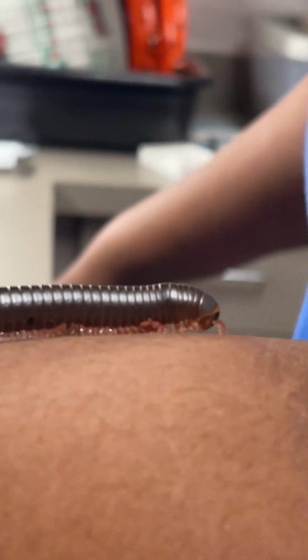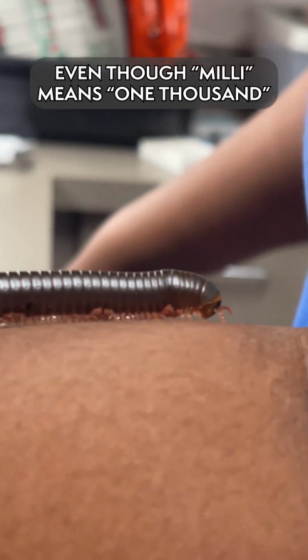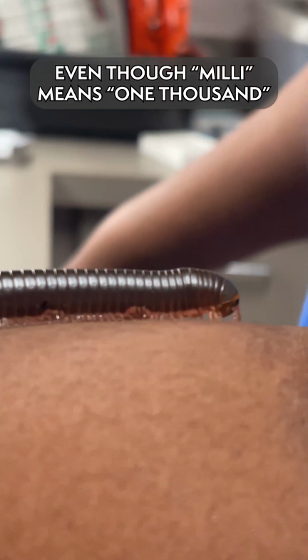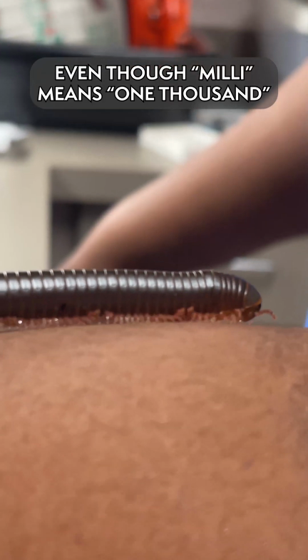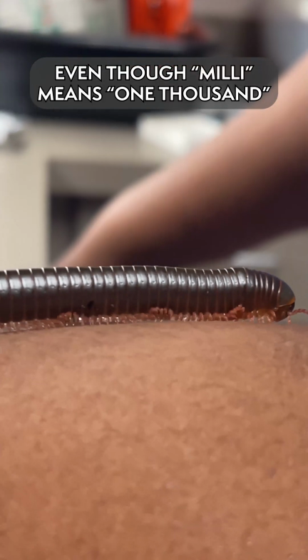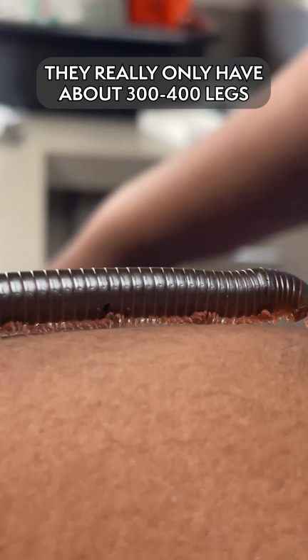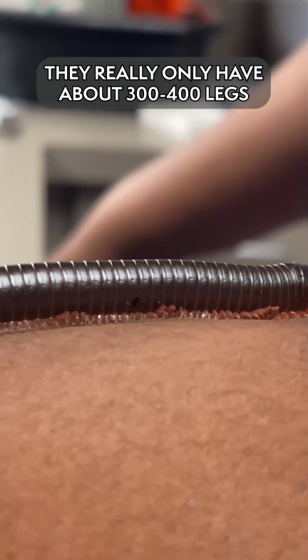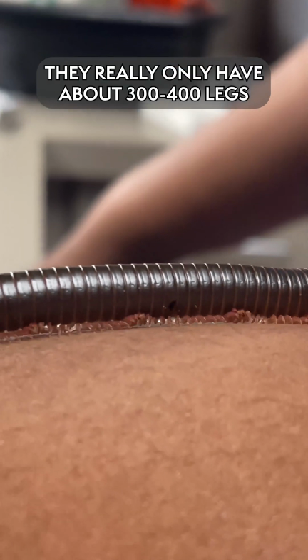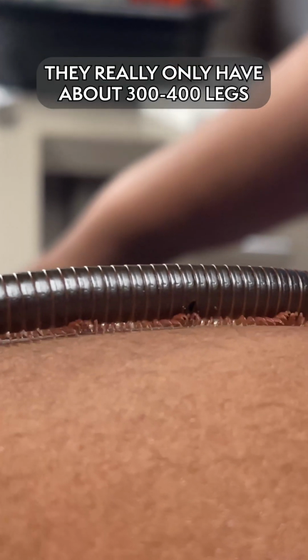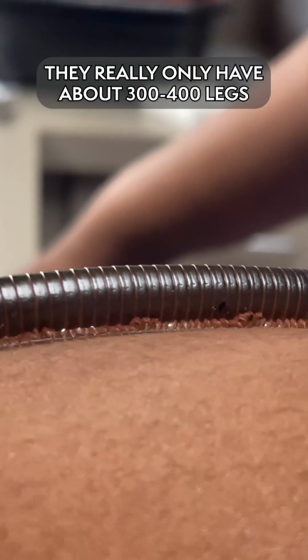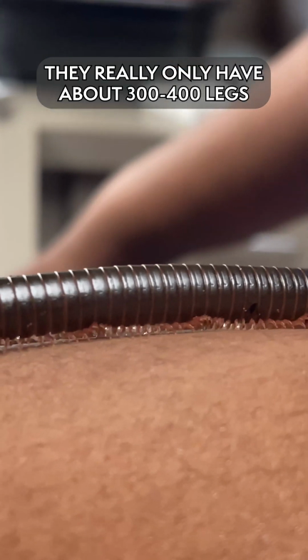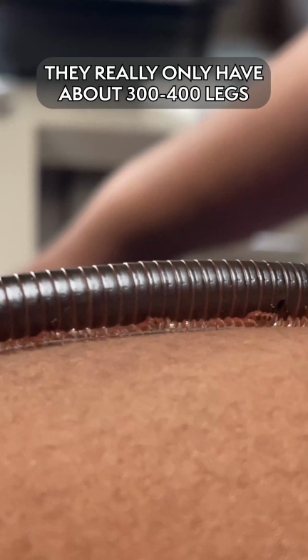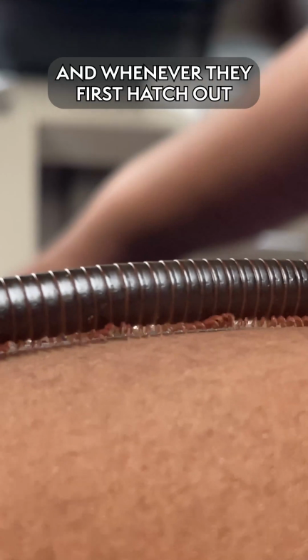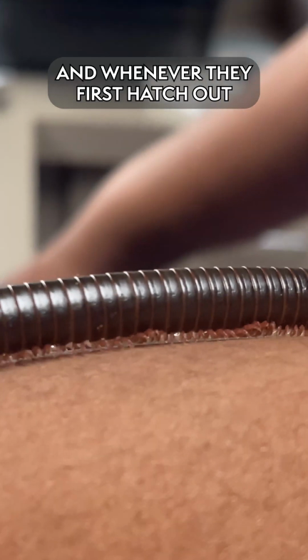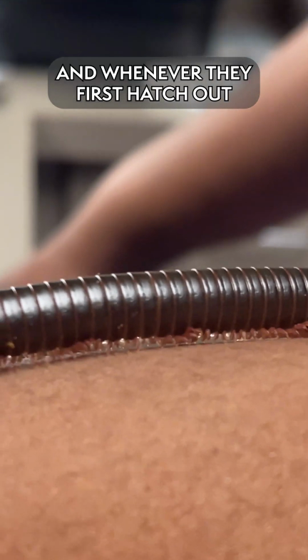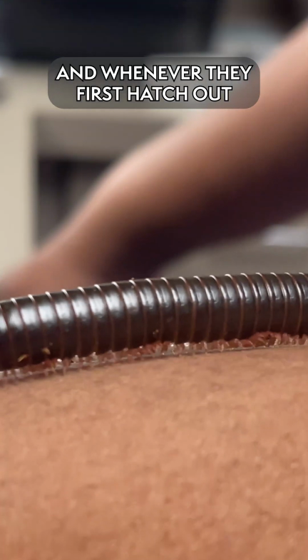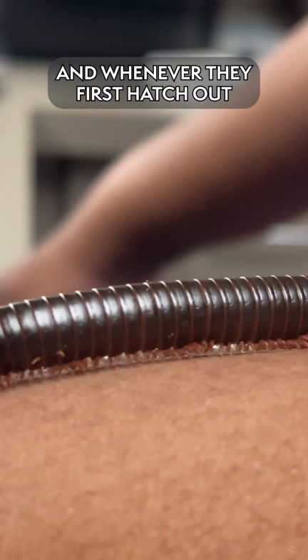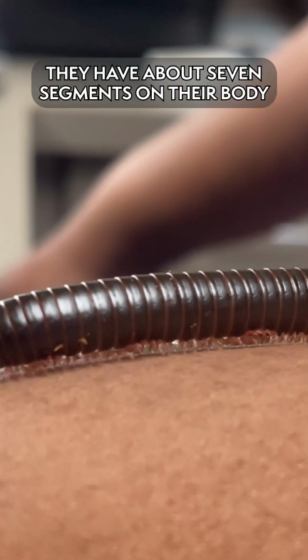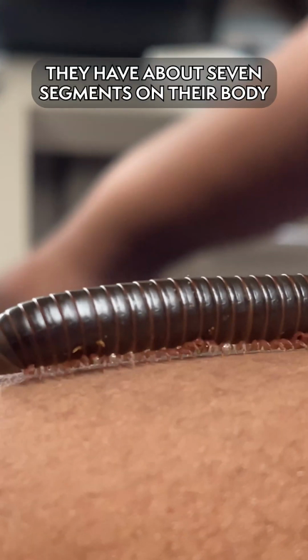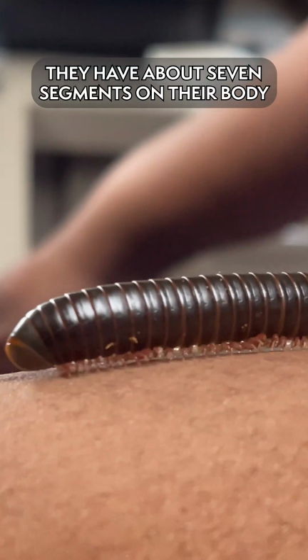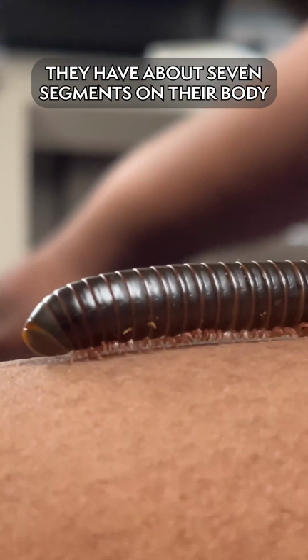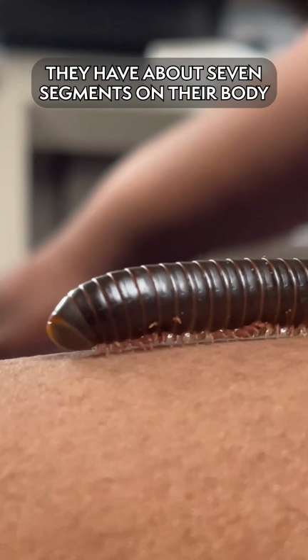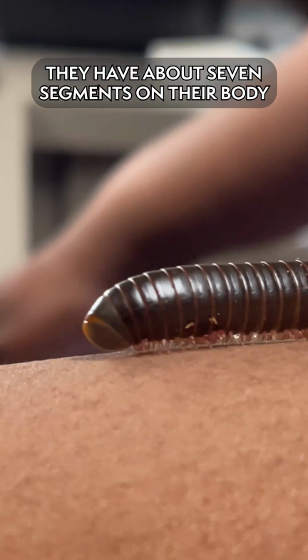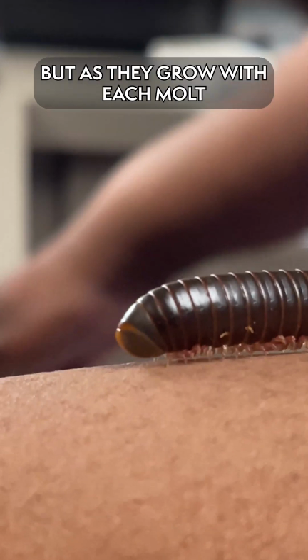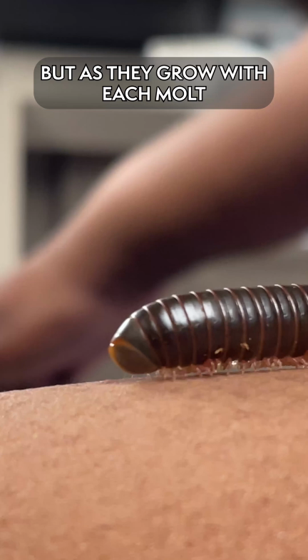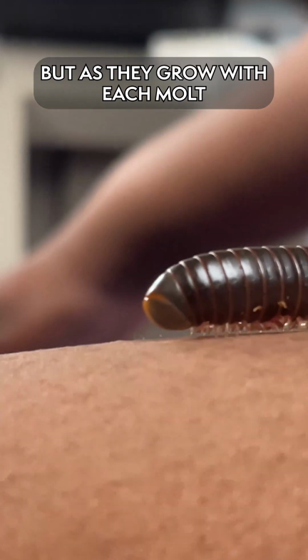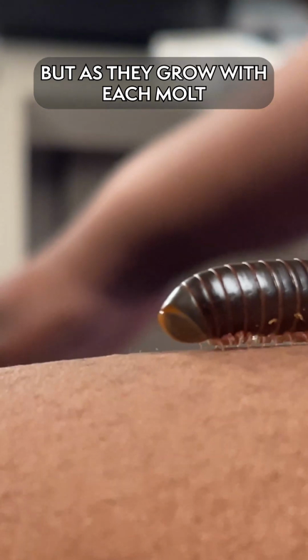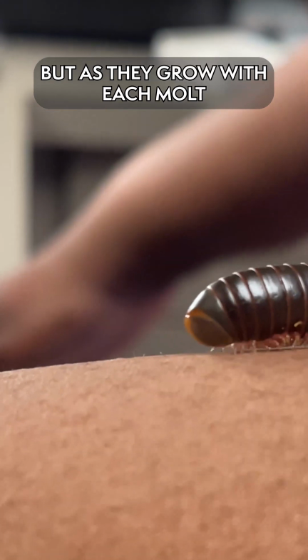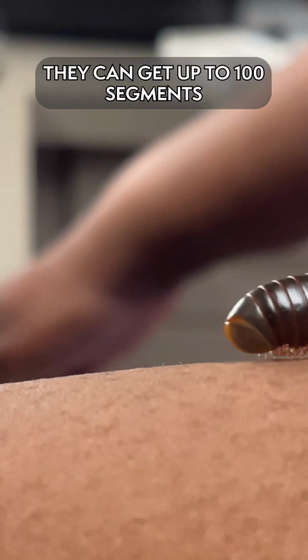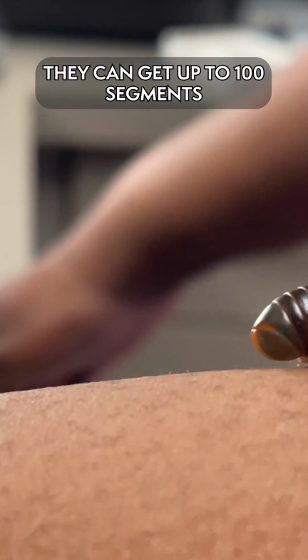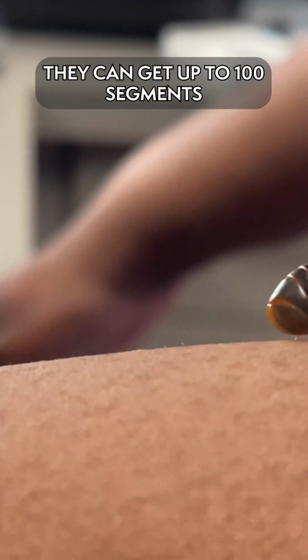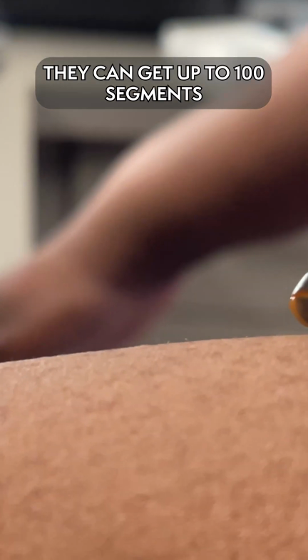Even though 'milli' means a thousand, they really only have about 300 to 400 legs. Whenever they first hatch out as babies, they are born with about seven segments on their body, but then as they grow, with each molt it can get up to 100 segments.